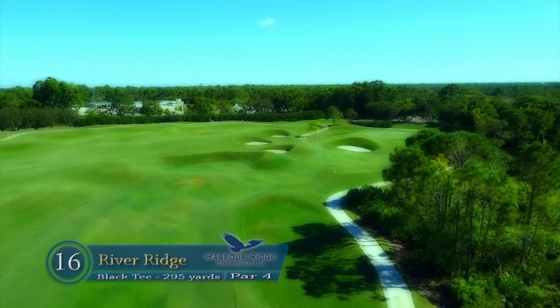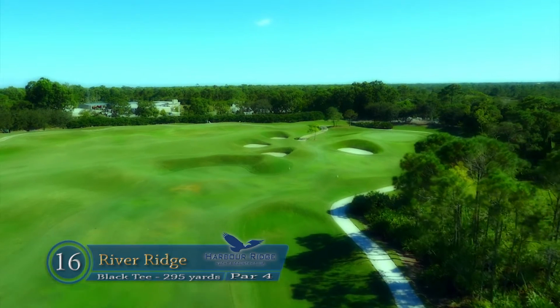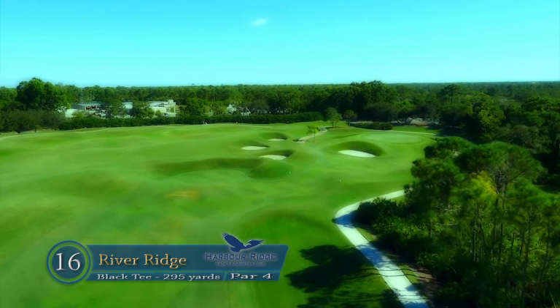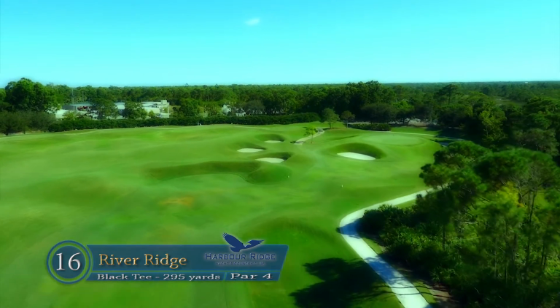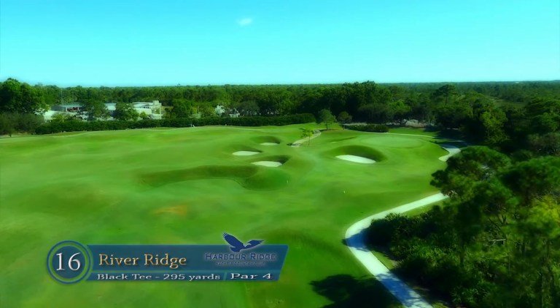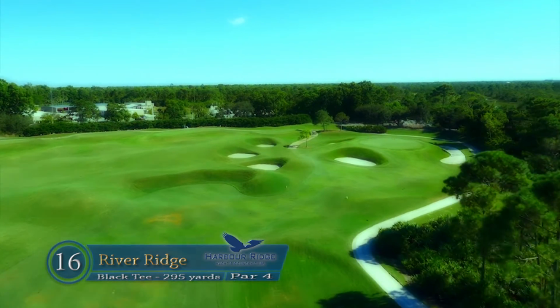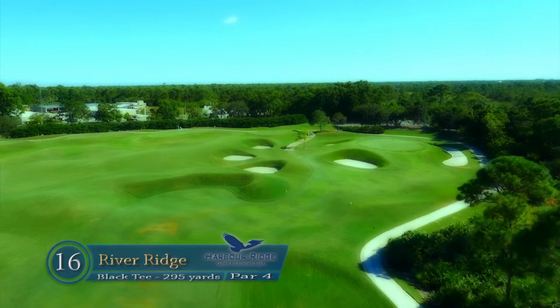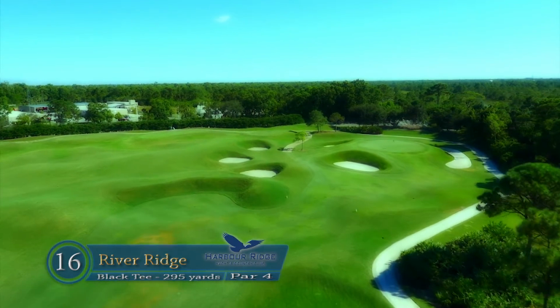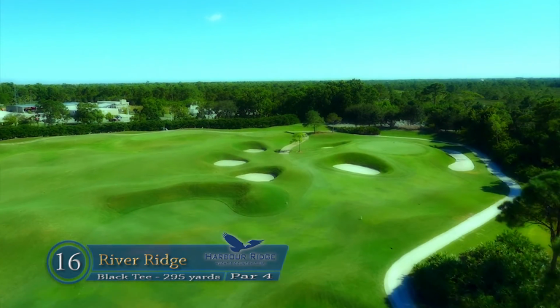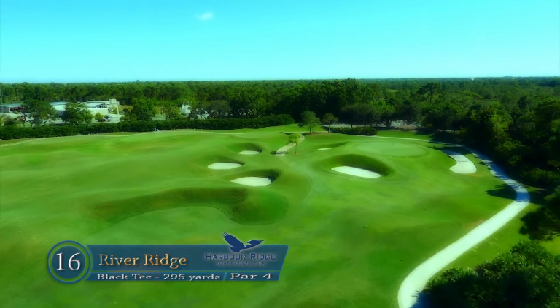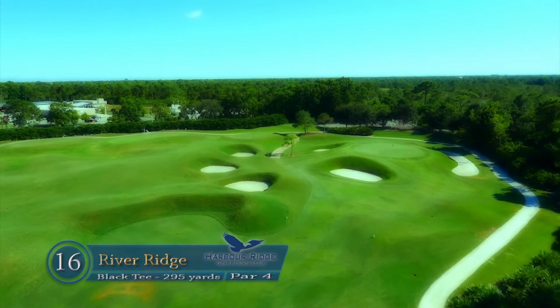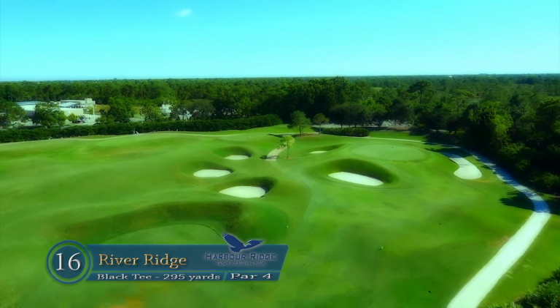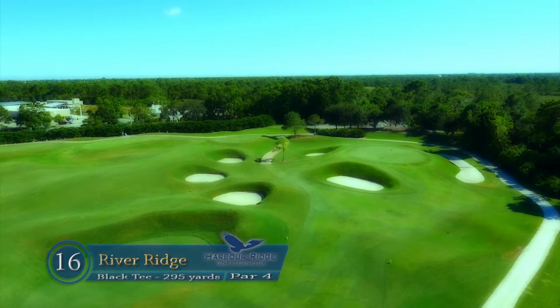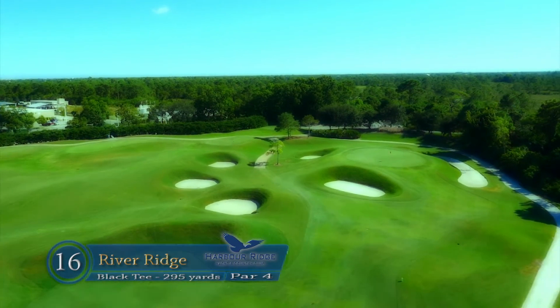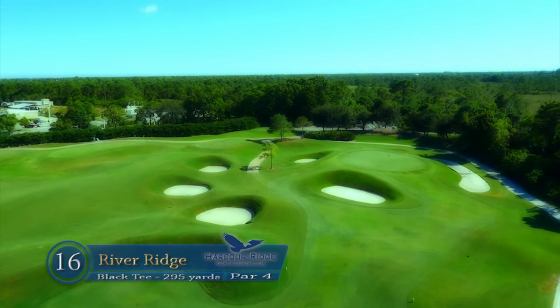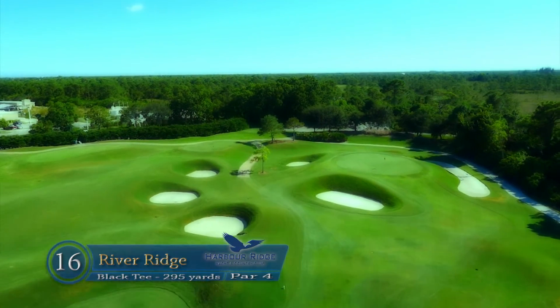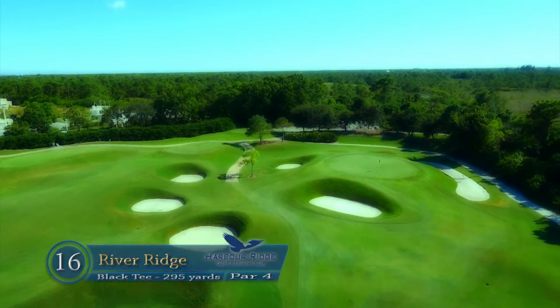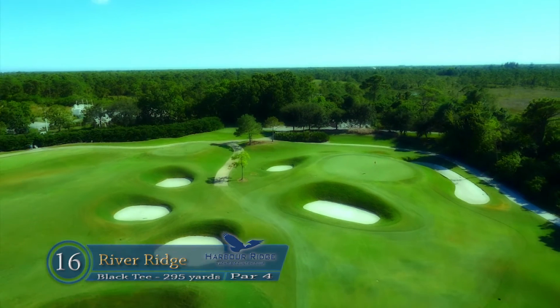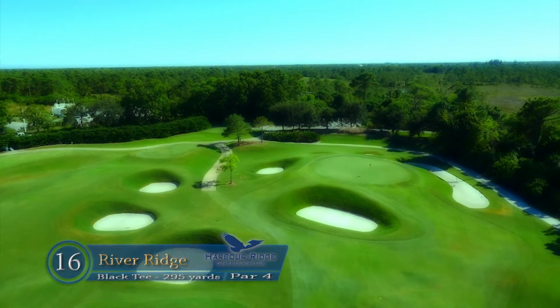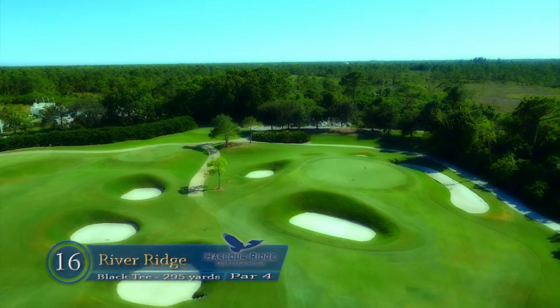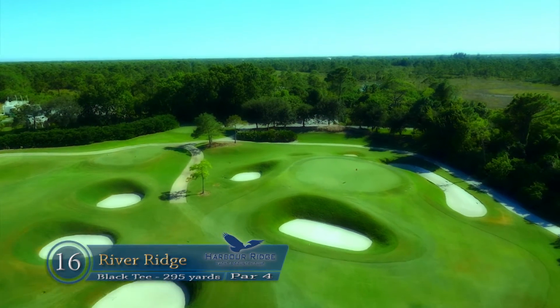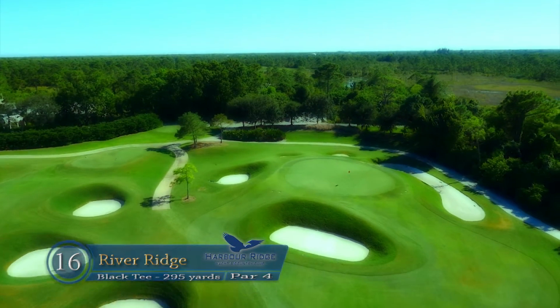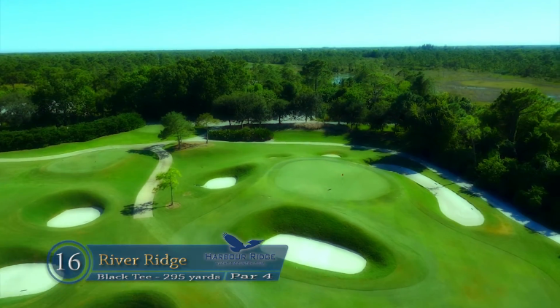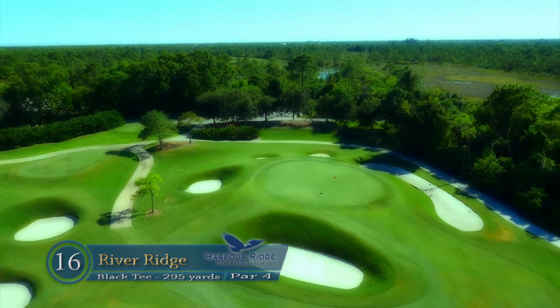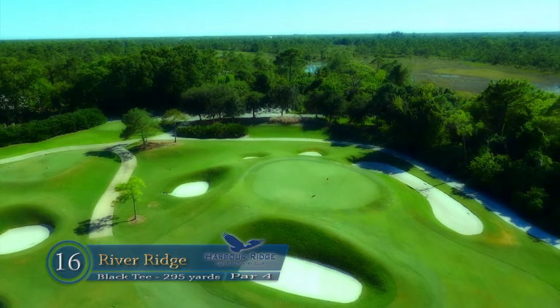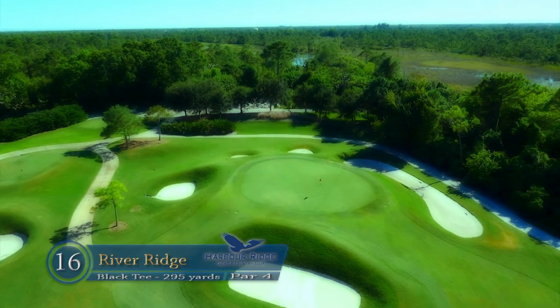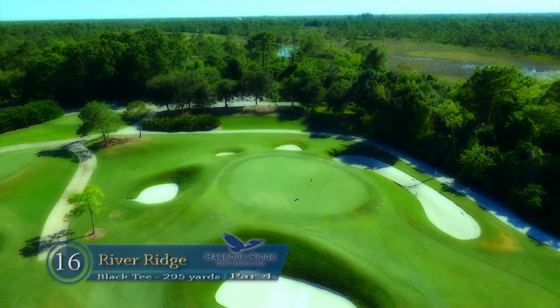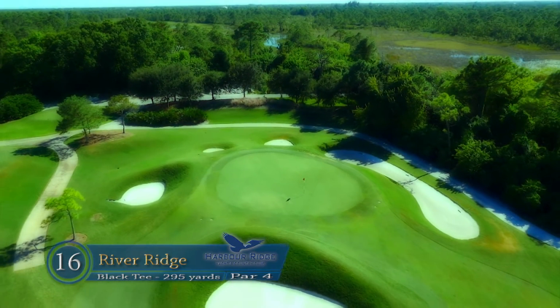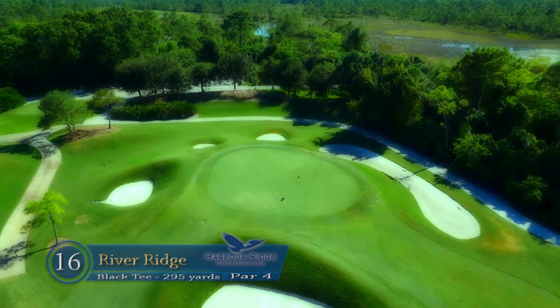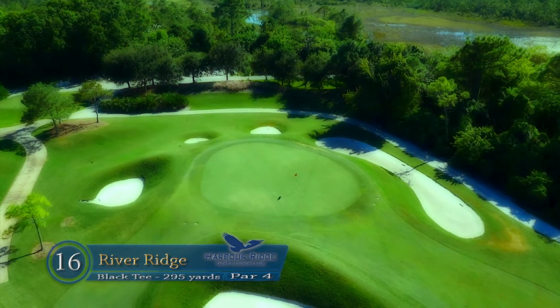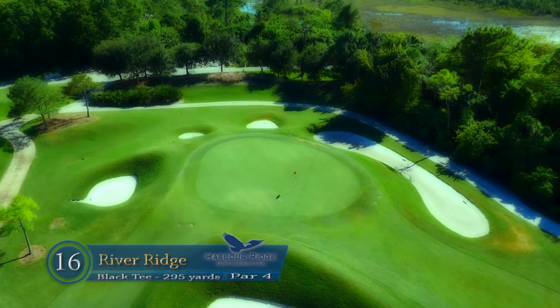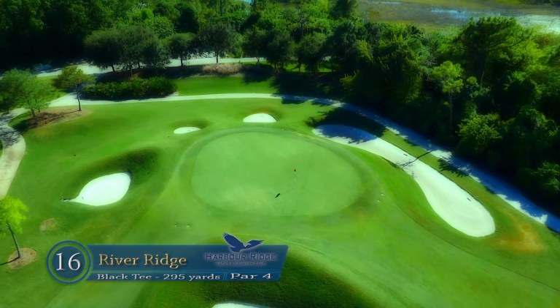Marshland is in play from the tee and along the entire right-hand side of this hole. A very elevated small green protected by very deep bunkers is where the fun begins.